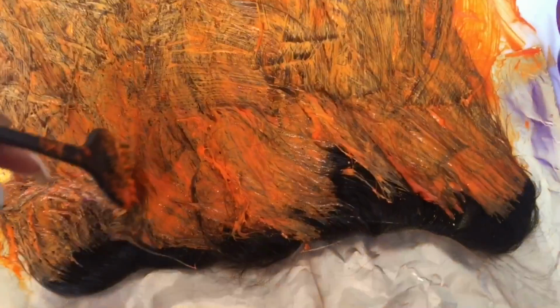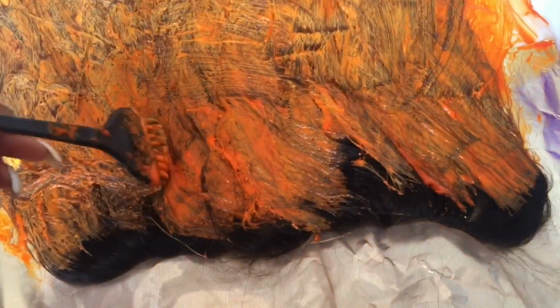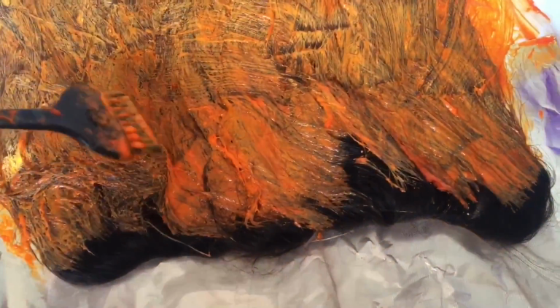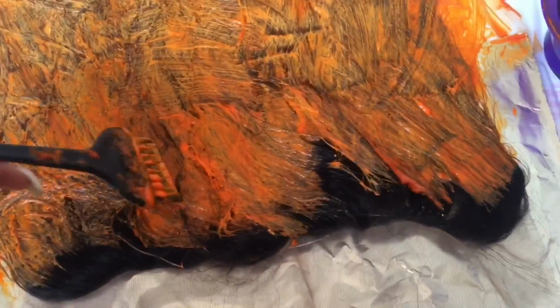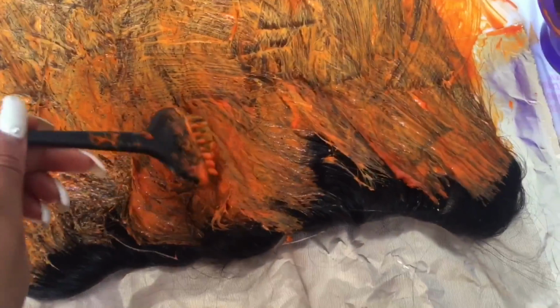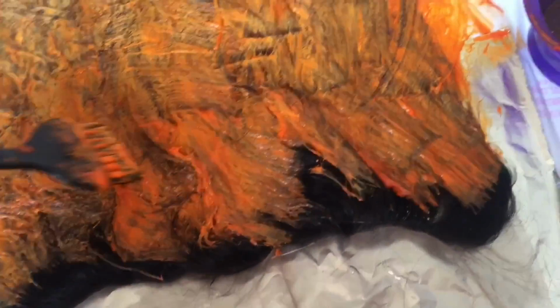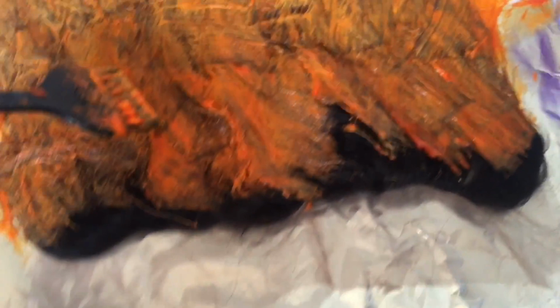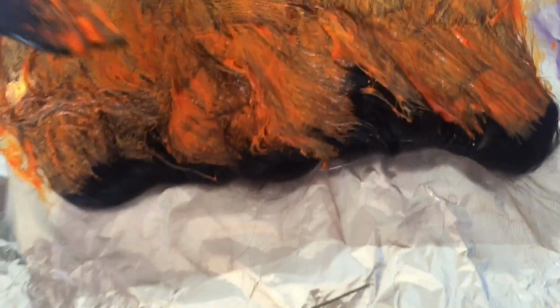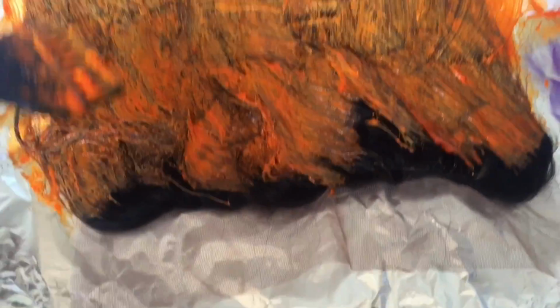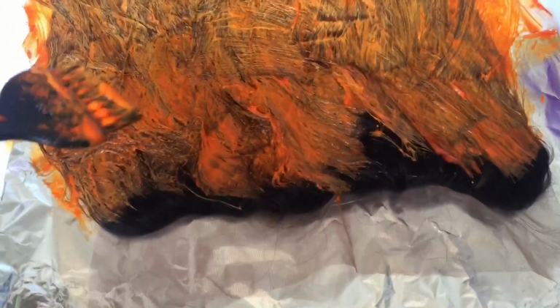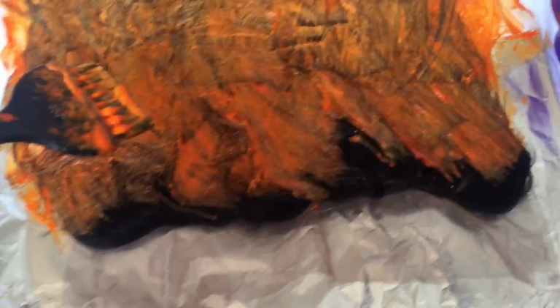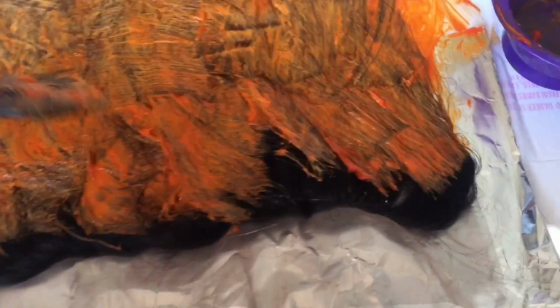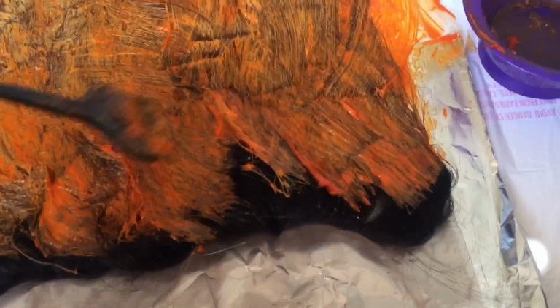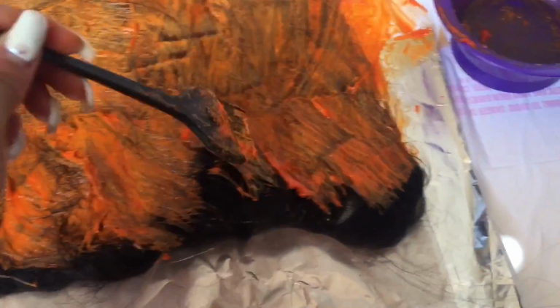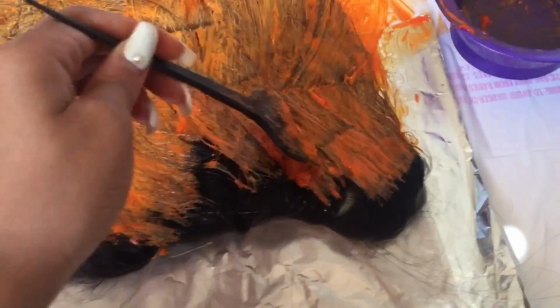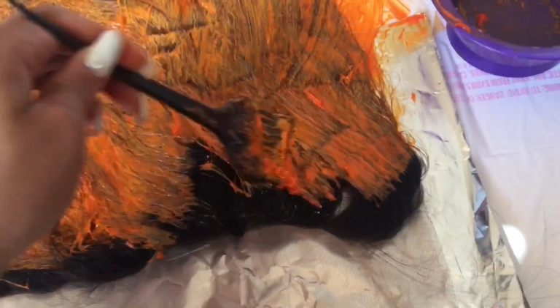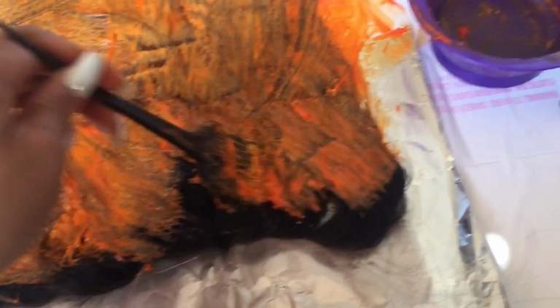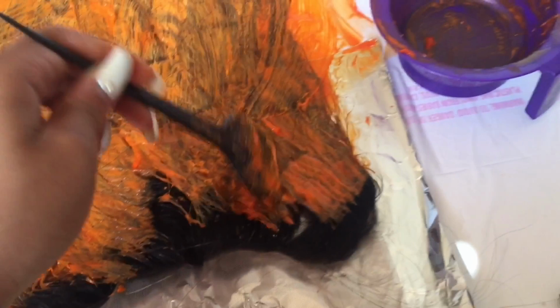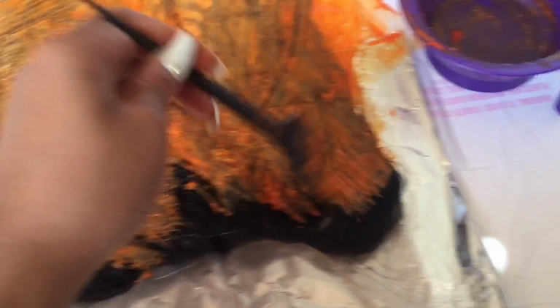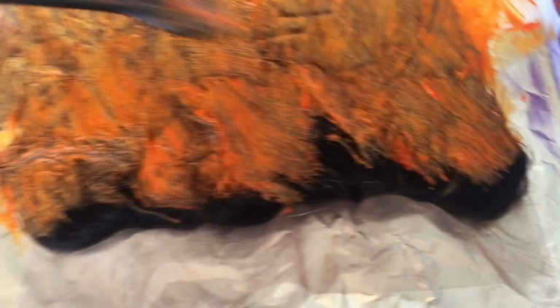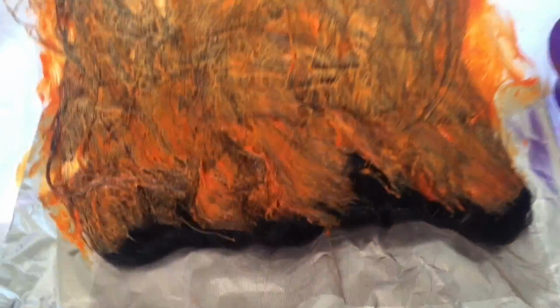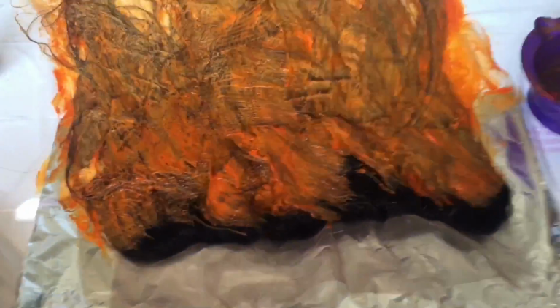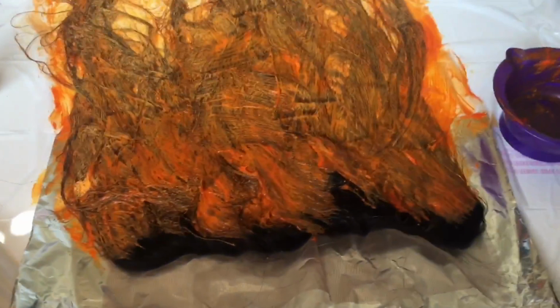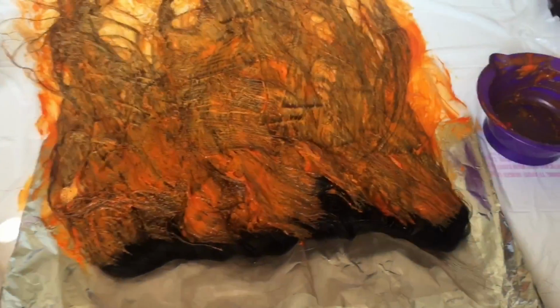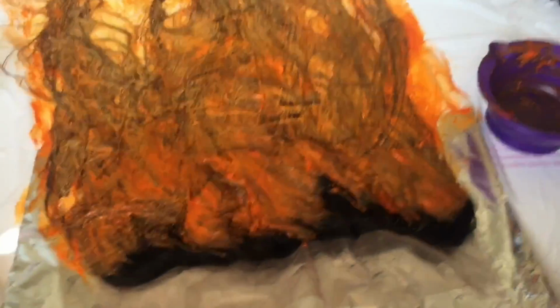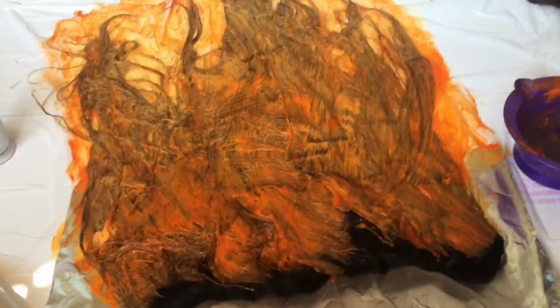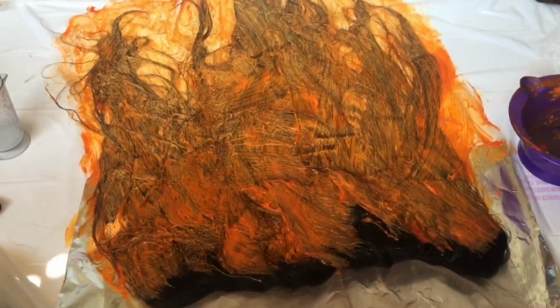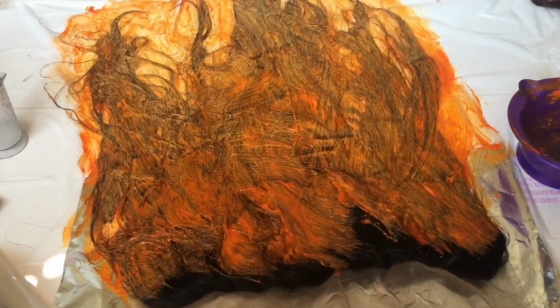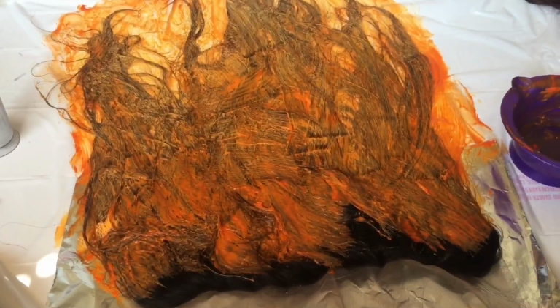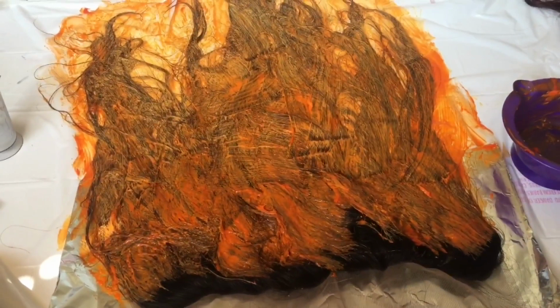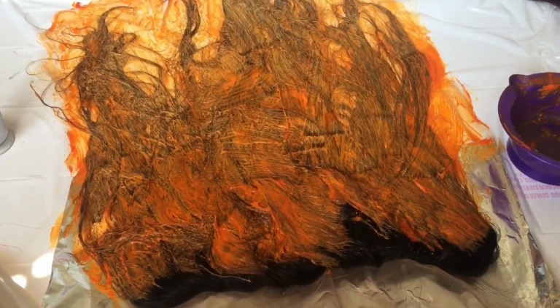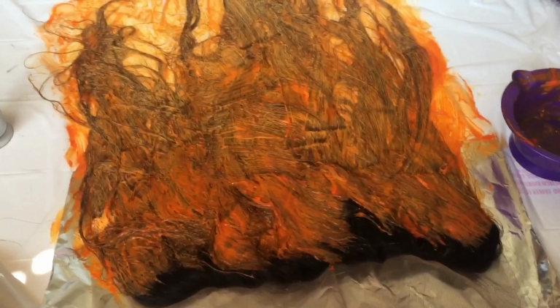I didn't try to get the very tips — they kind of went in with black roots. This is my first time dyeing a frontal, so I'm eager to see how it's going to look.